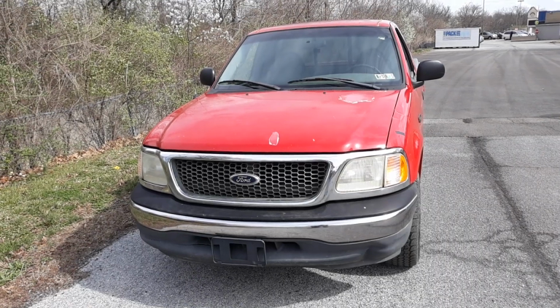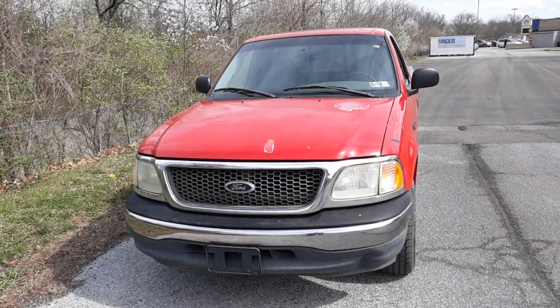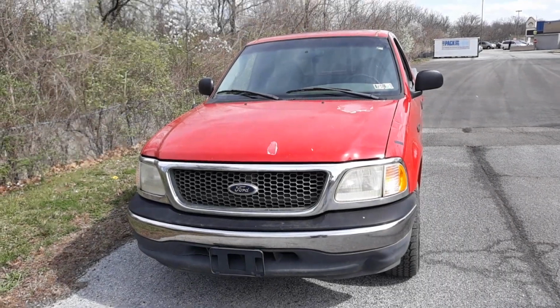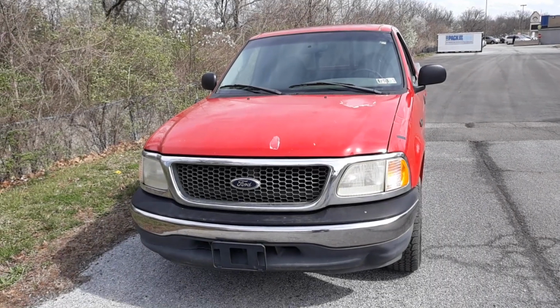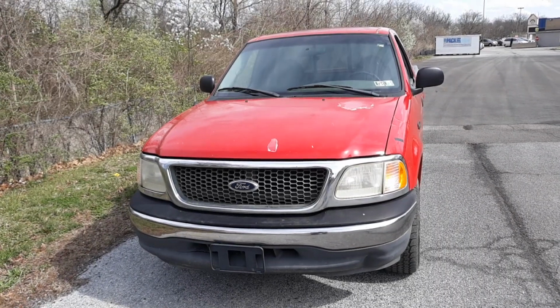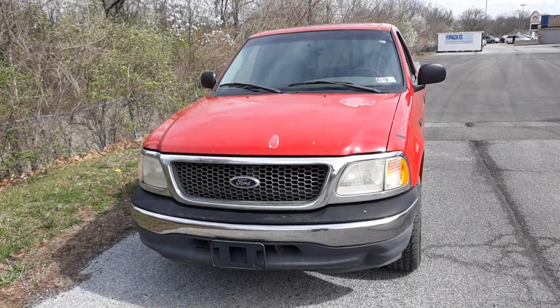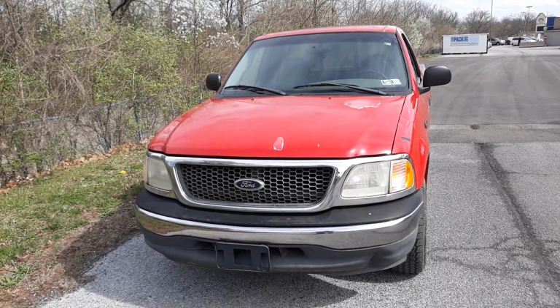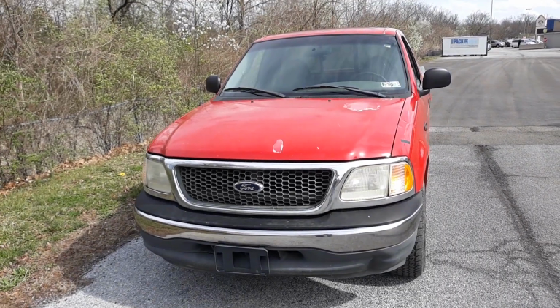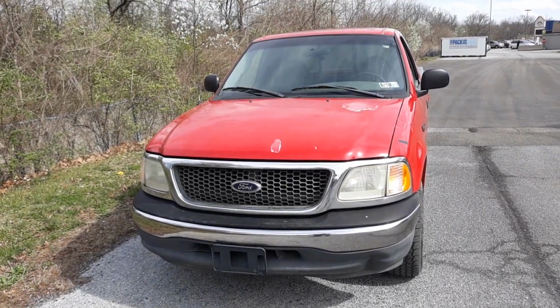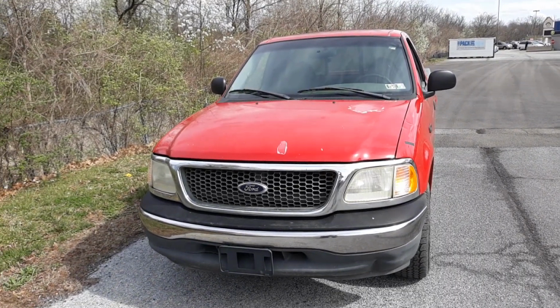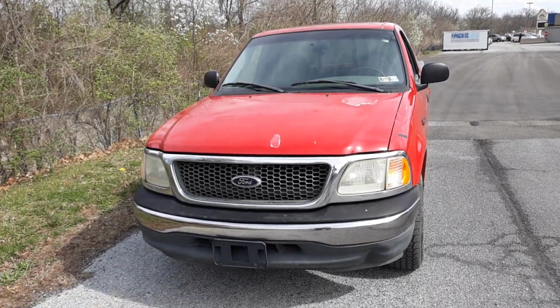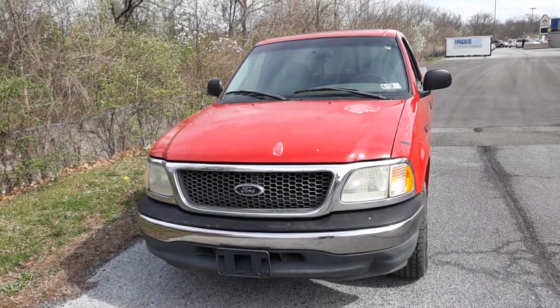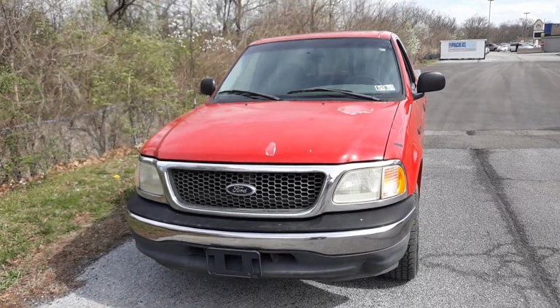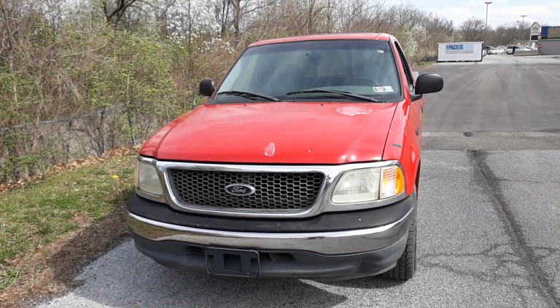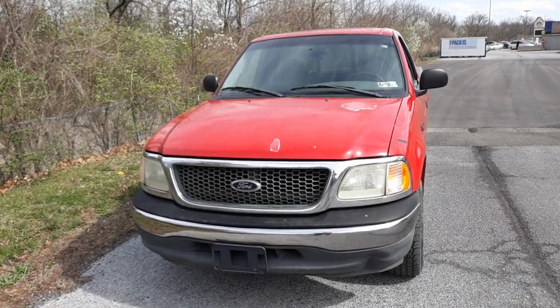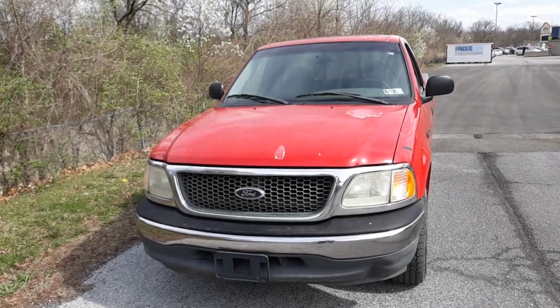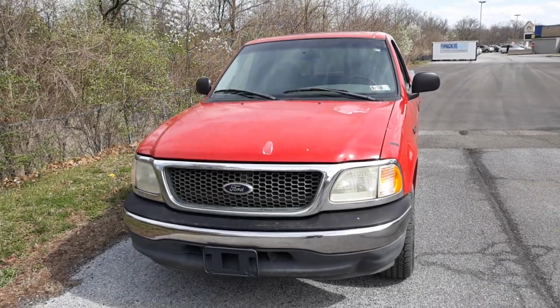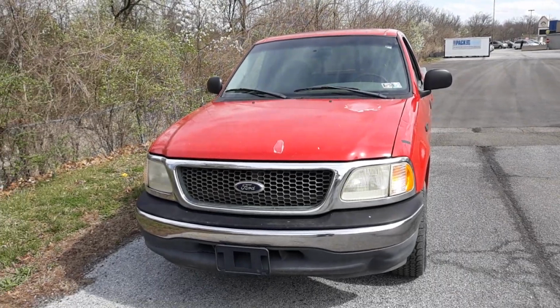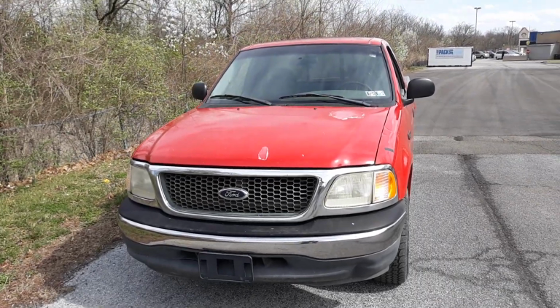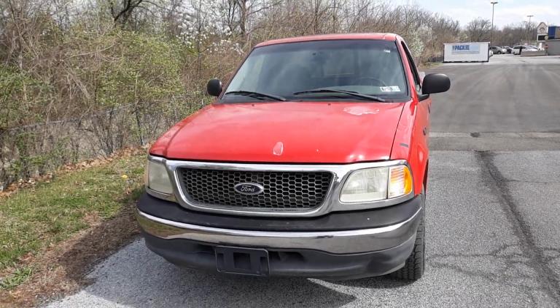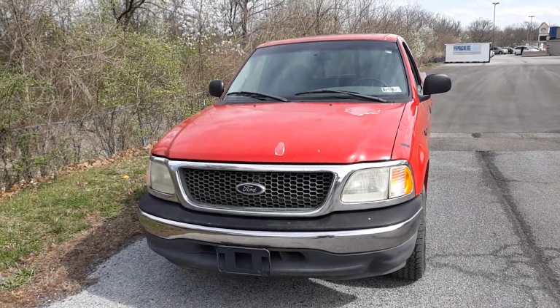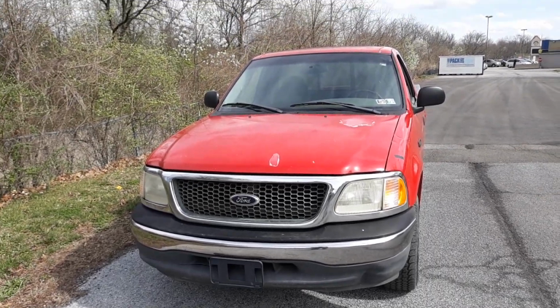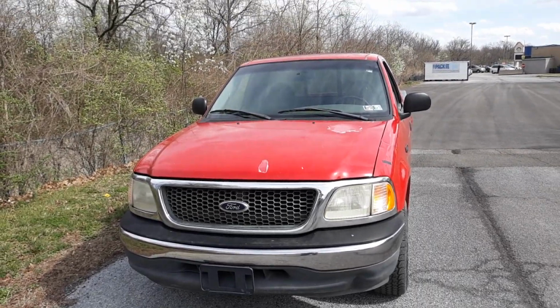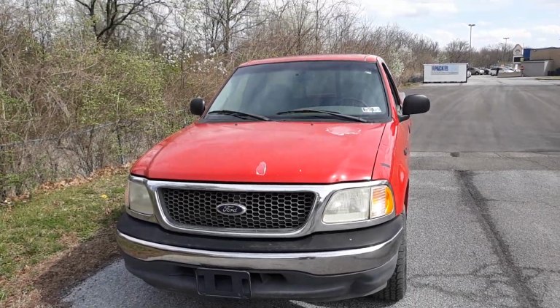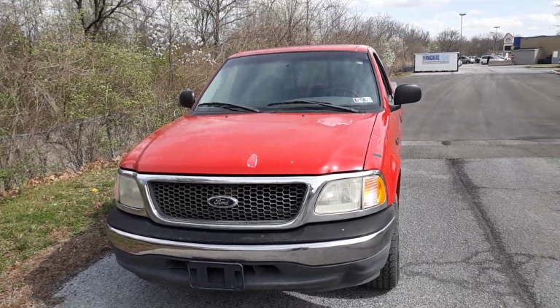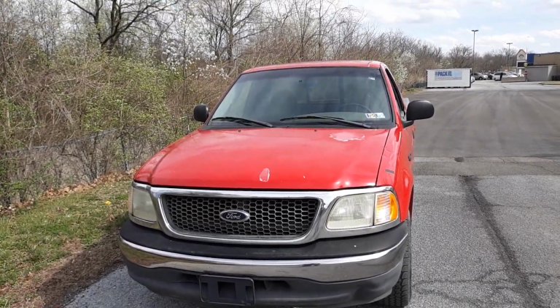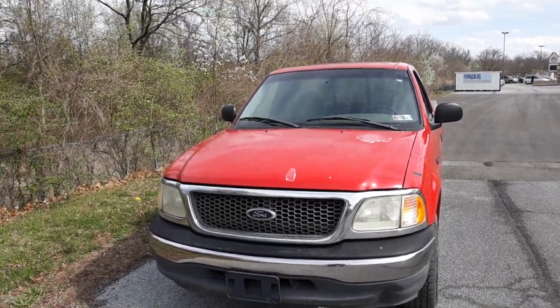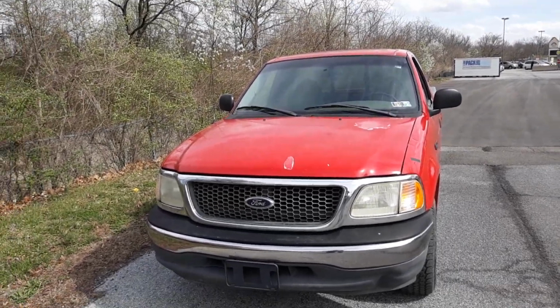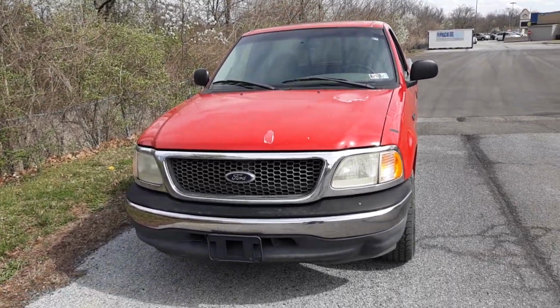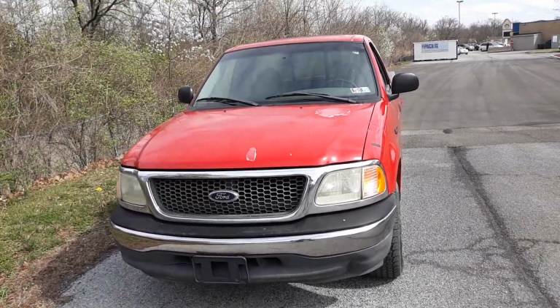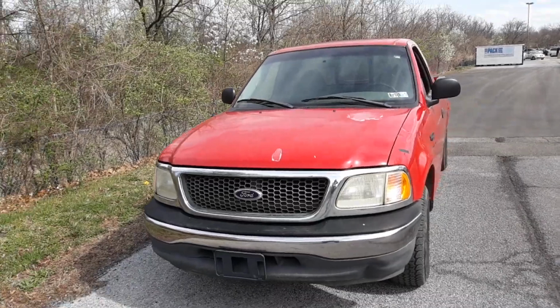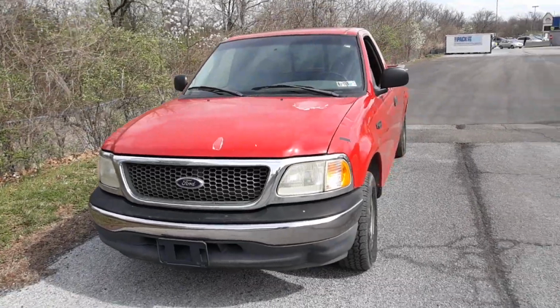Hi y'all, what's going on? I'm back again. What we have here is a 2000 F-150.